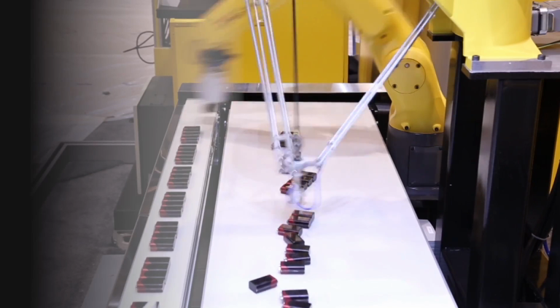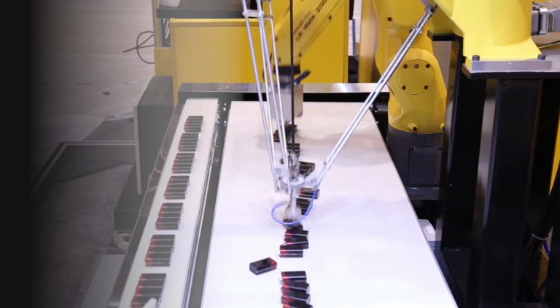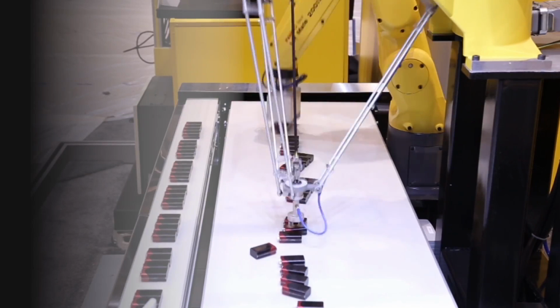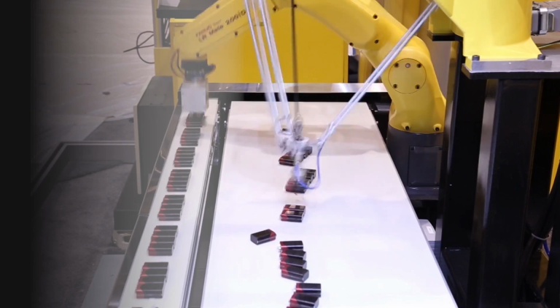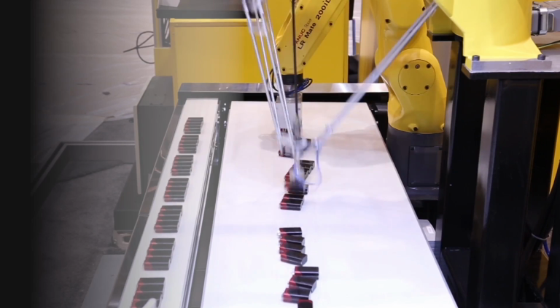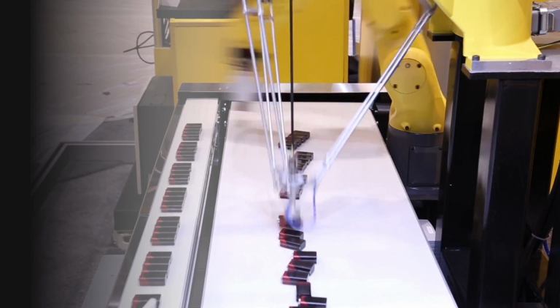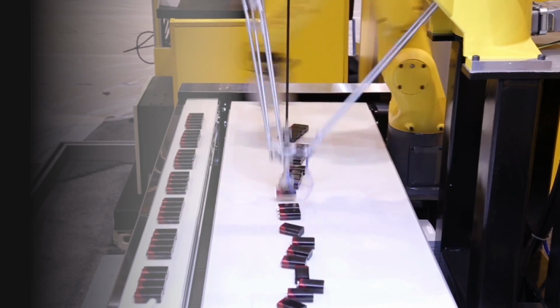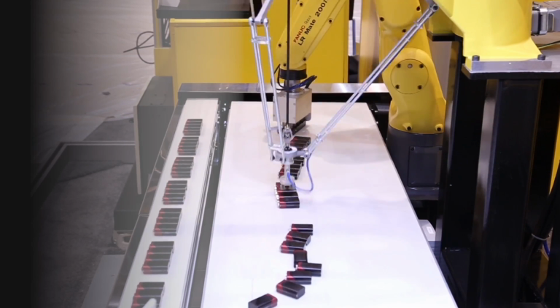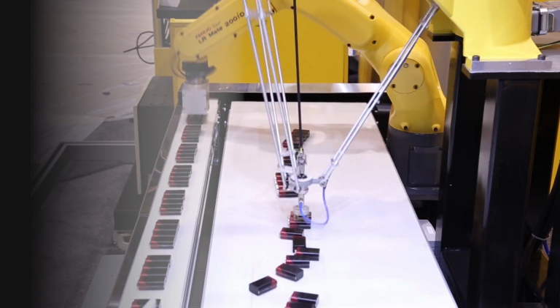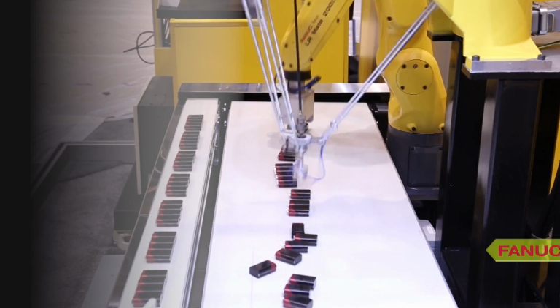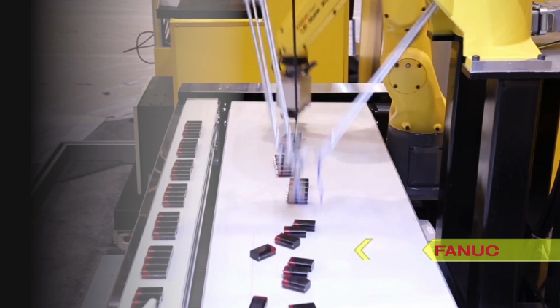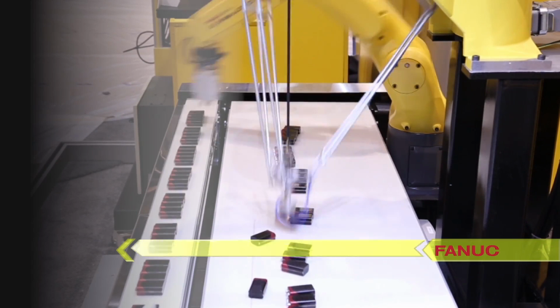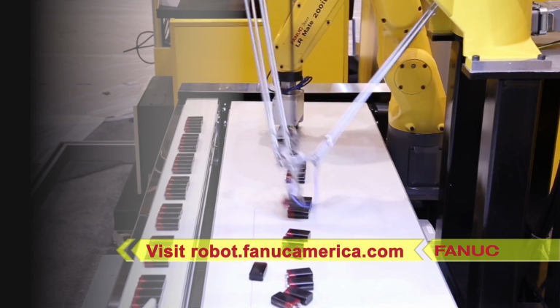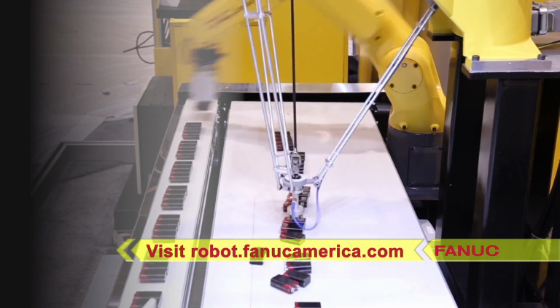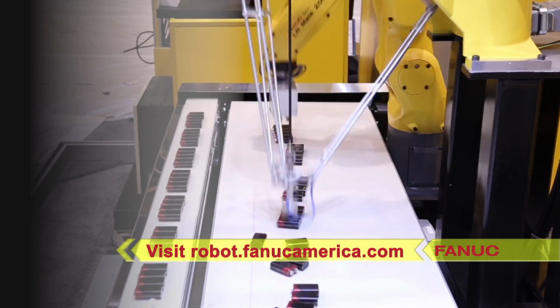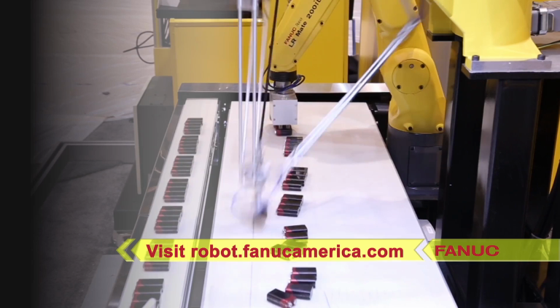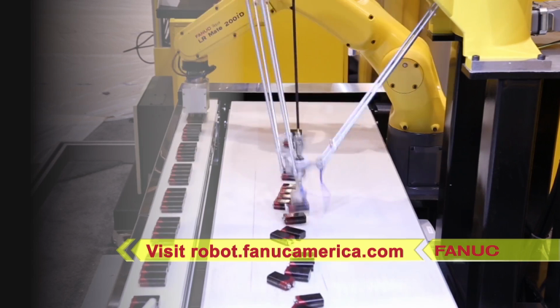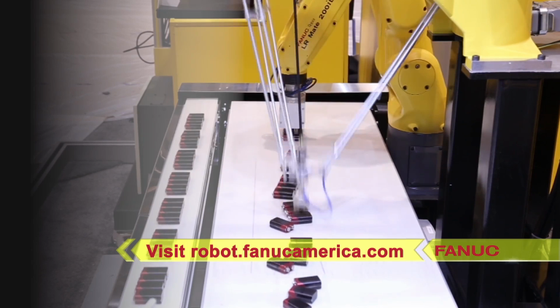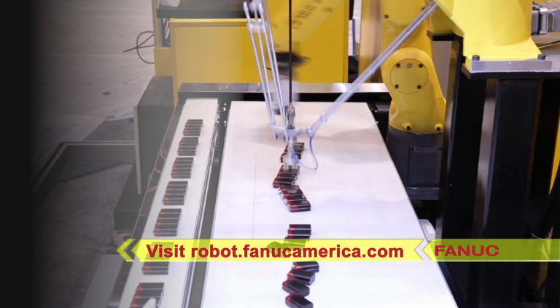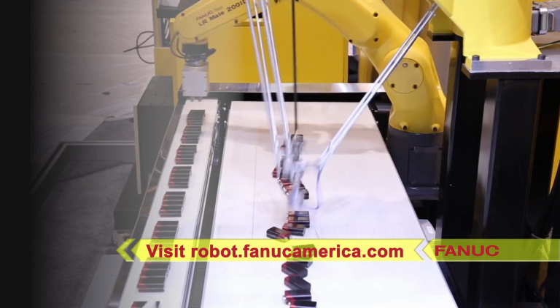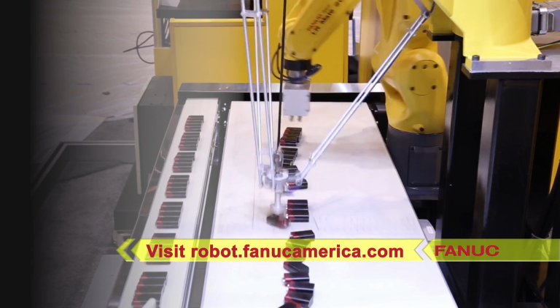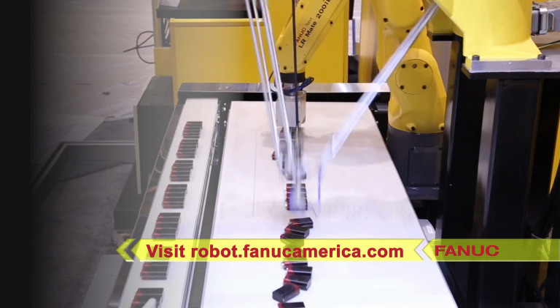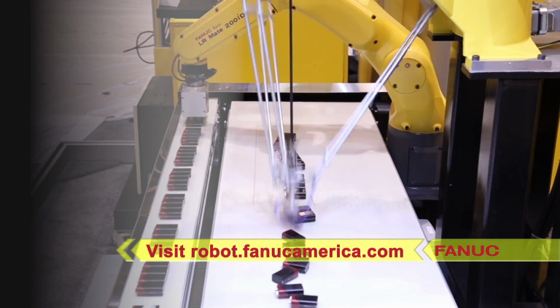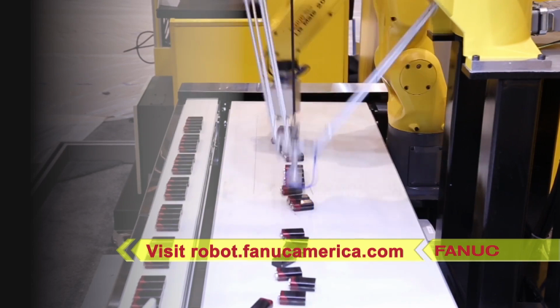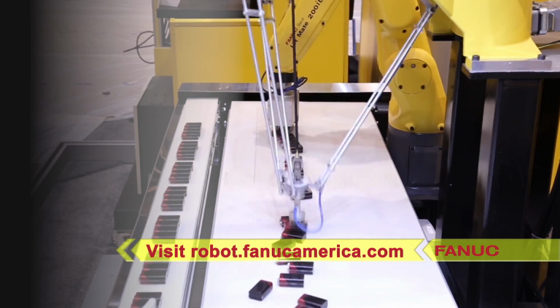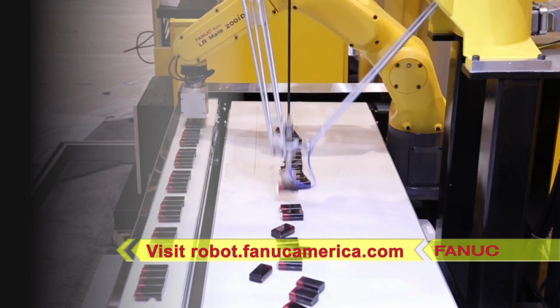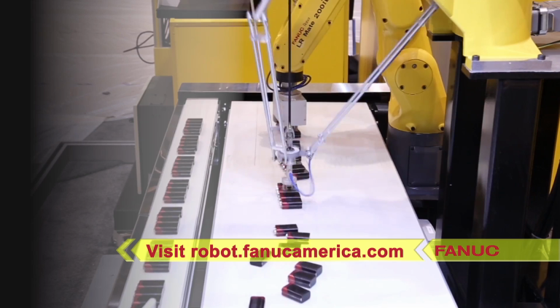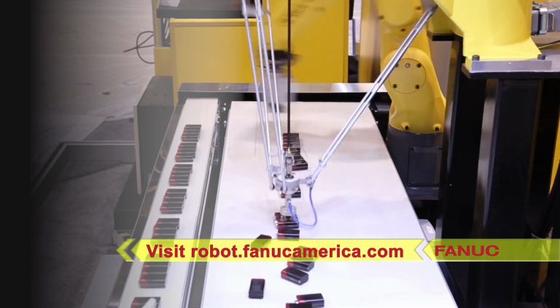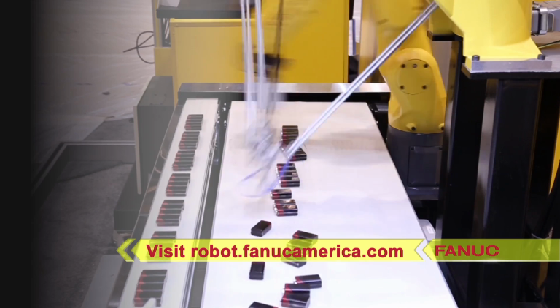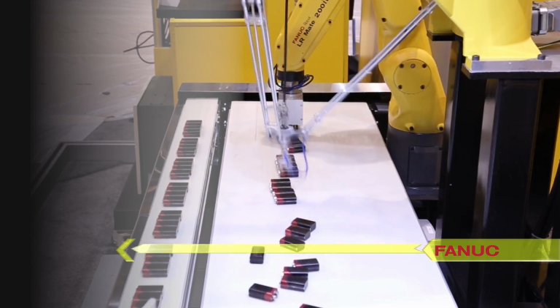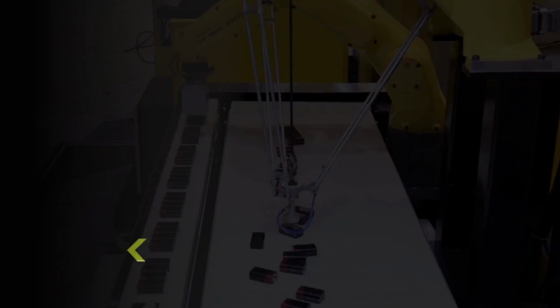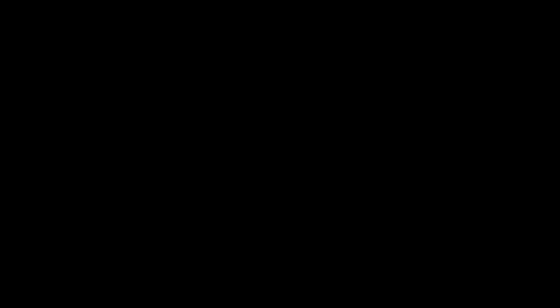To learn more about FANUC America's full line of high-speed robots for pick-and-place applications, please visit robot.fanucamerica.com and click on Picking and Packaging.